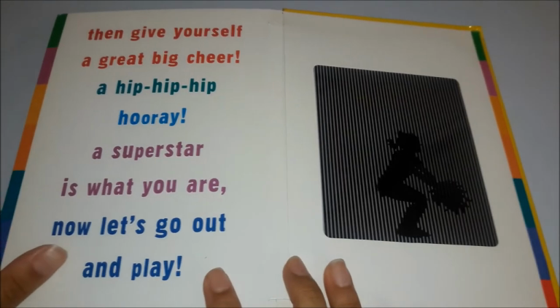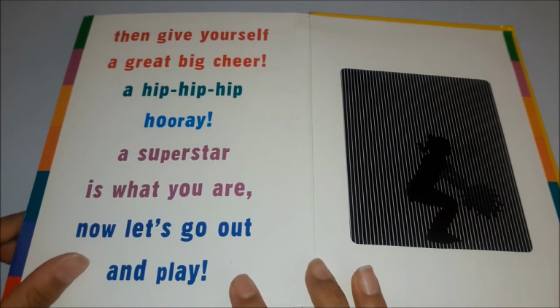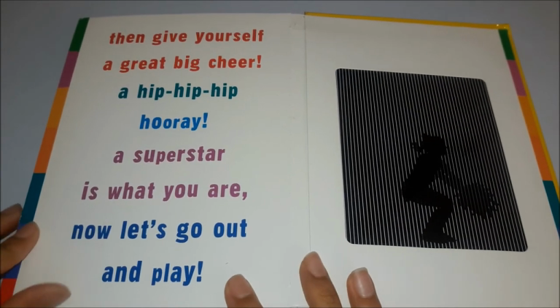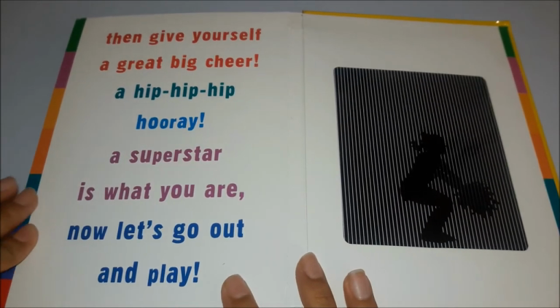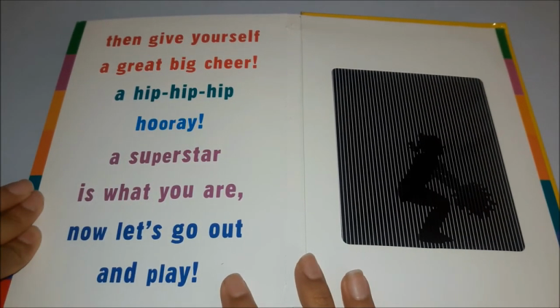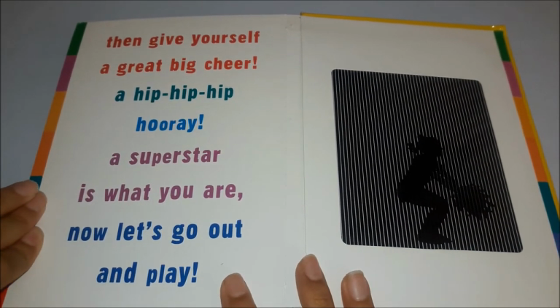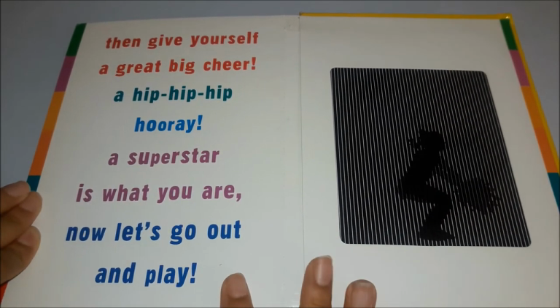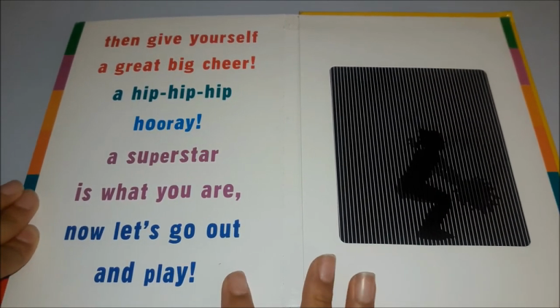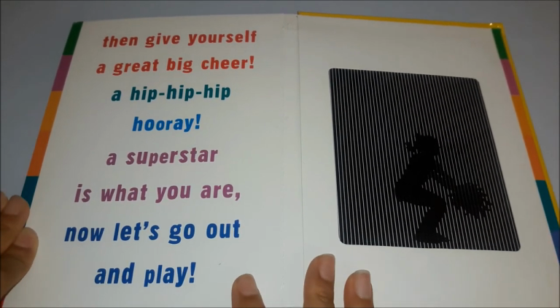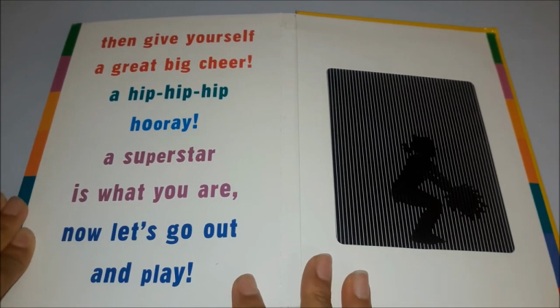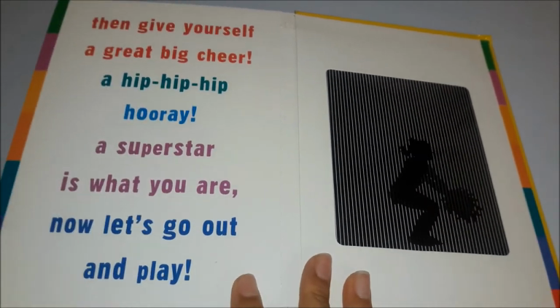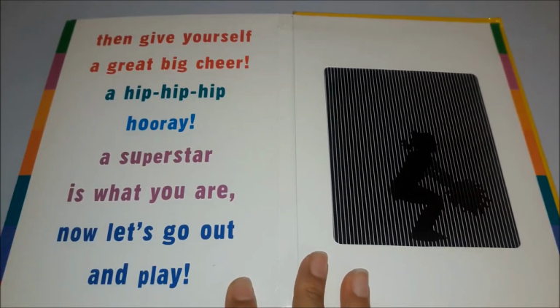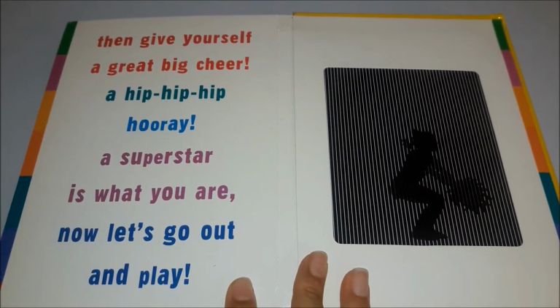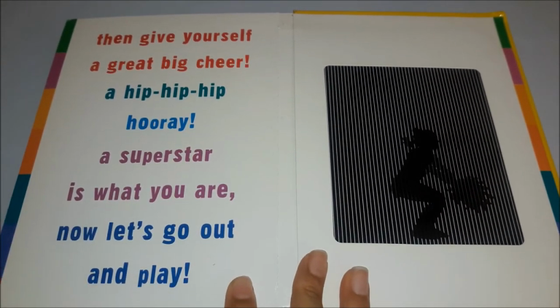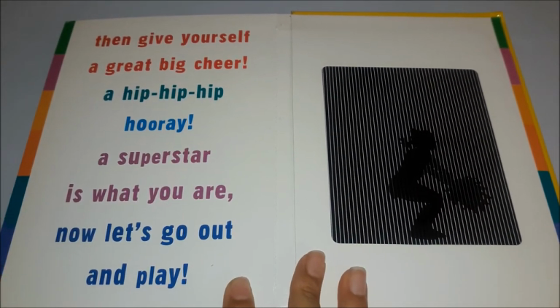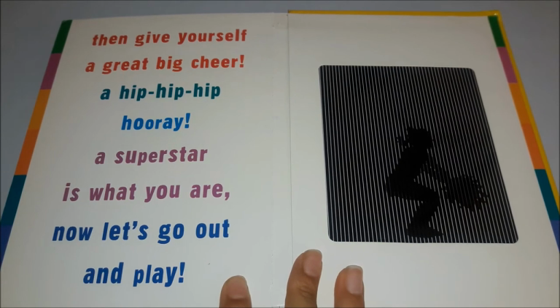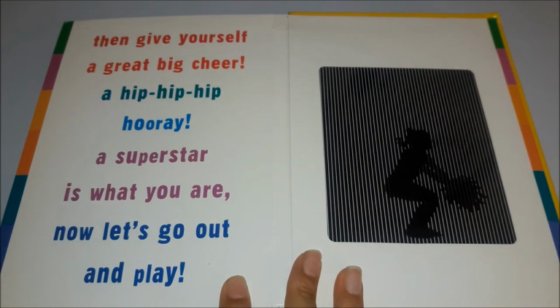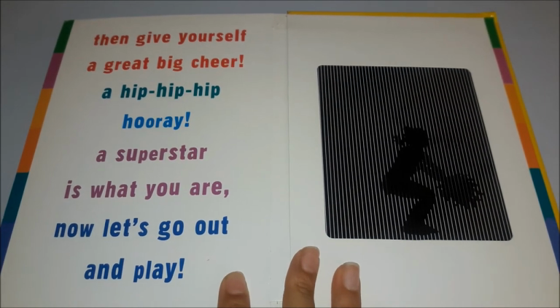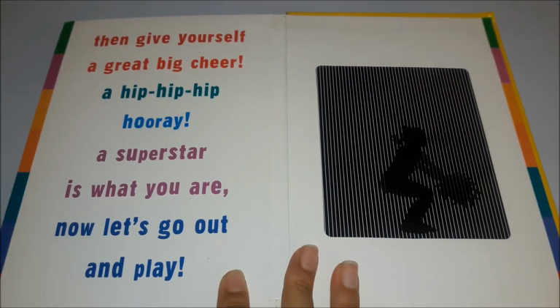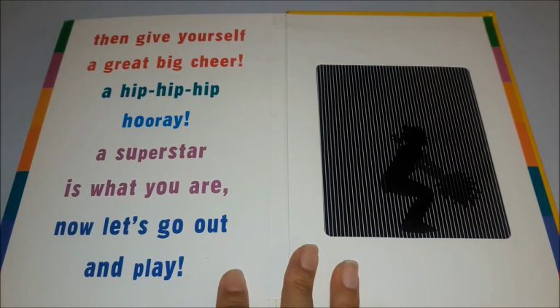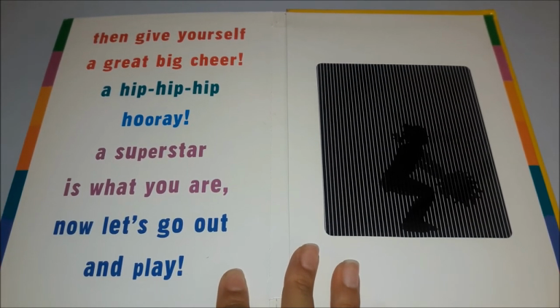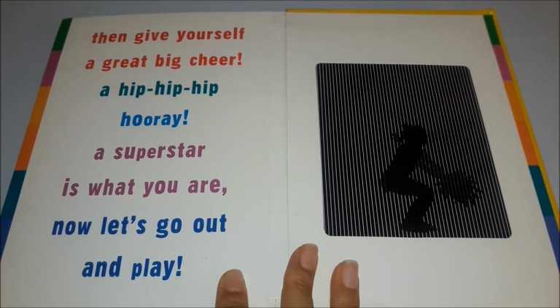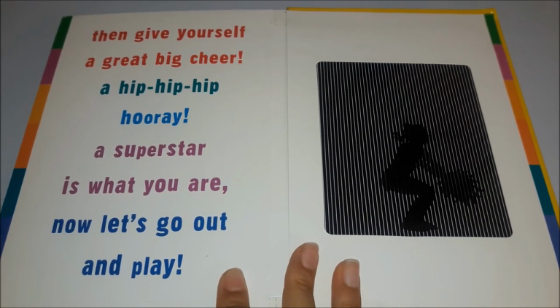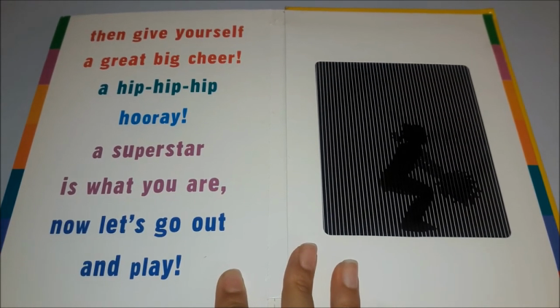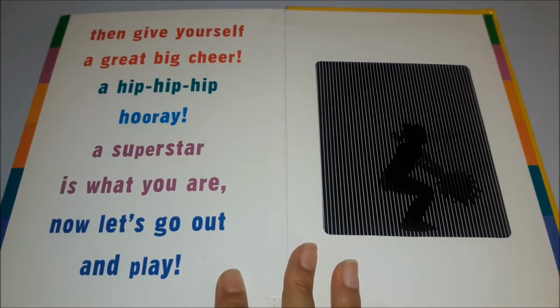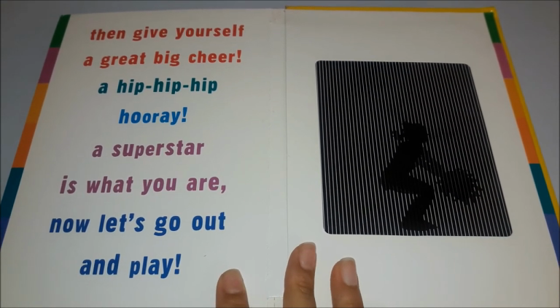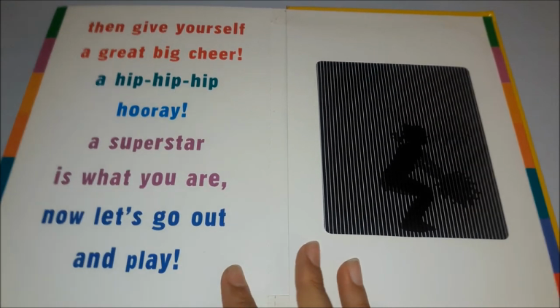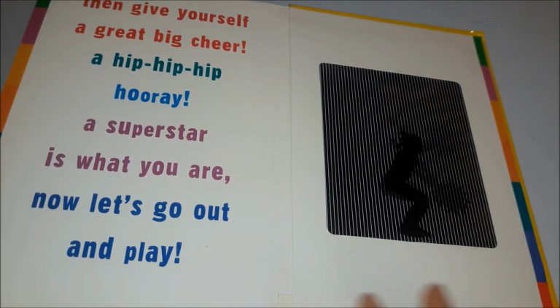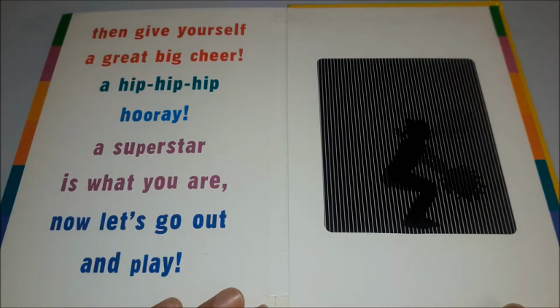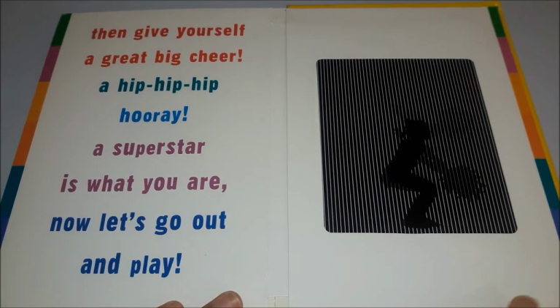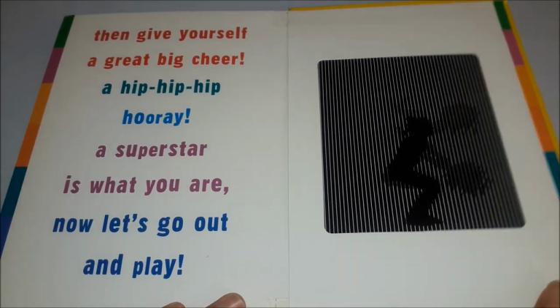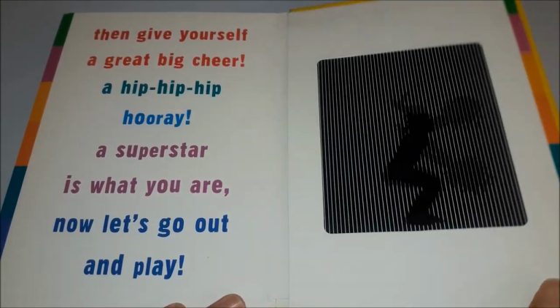then give yourself a great big cheer, a hip, hip, hip, hooray. A superstar is what you are now. Let's go out and play.